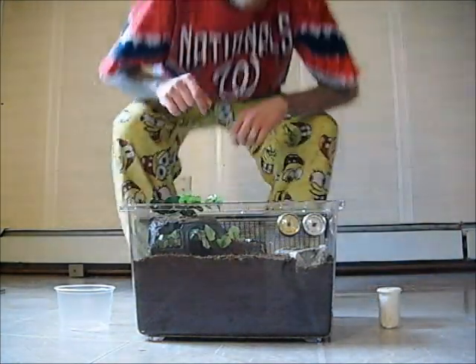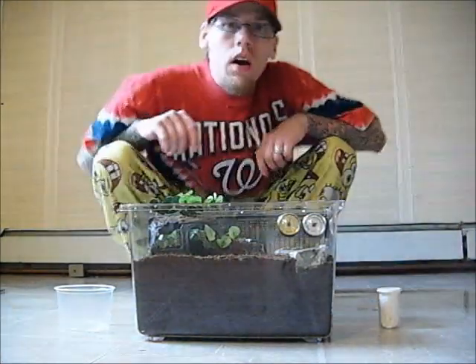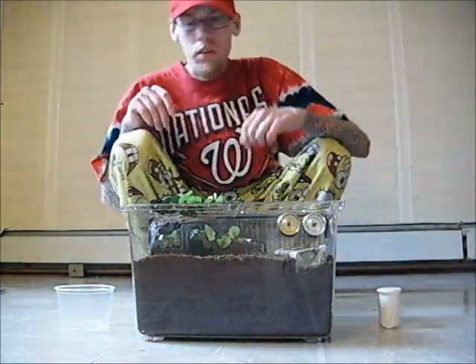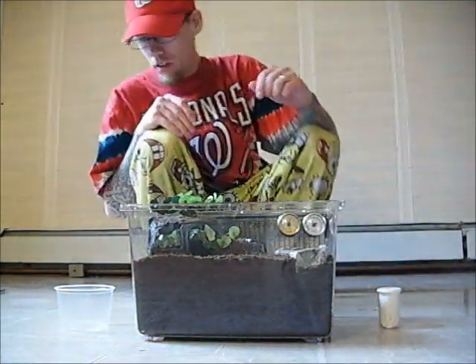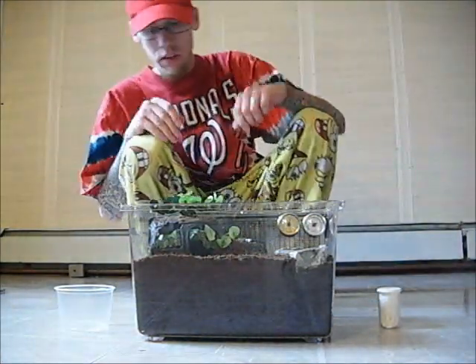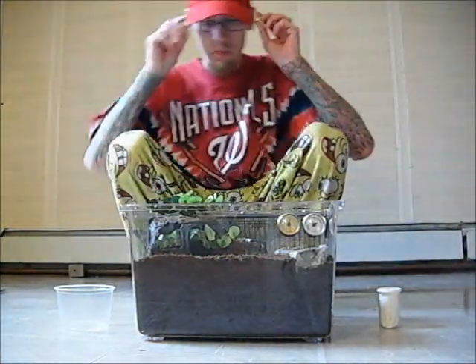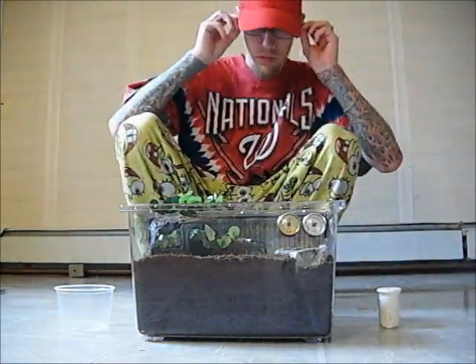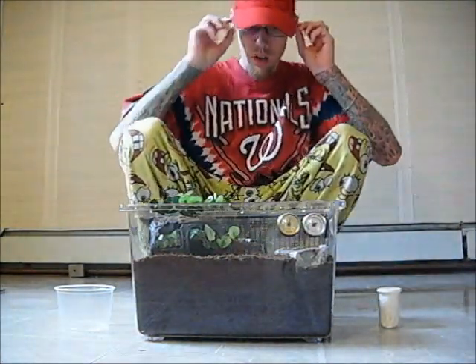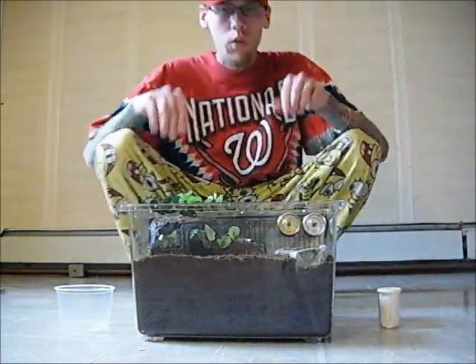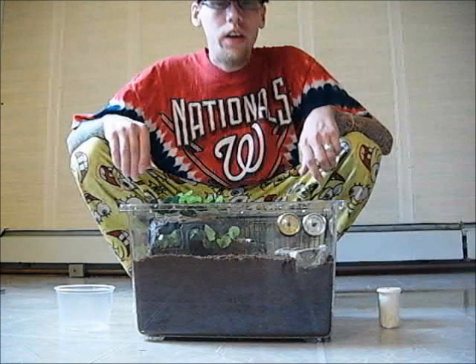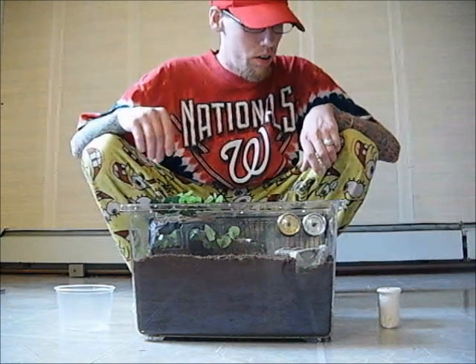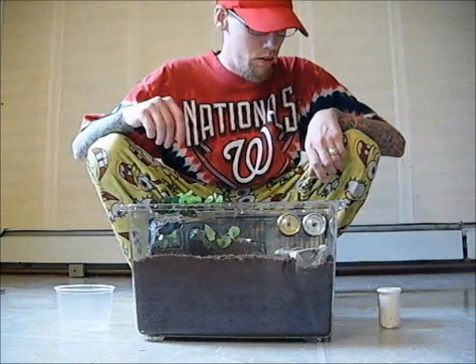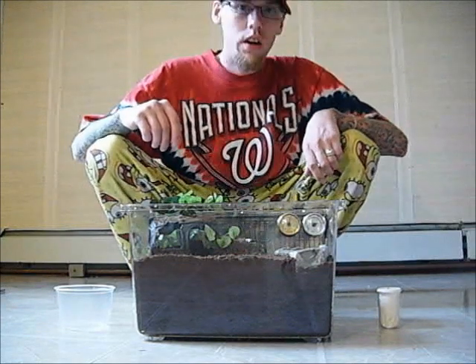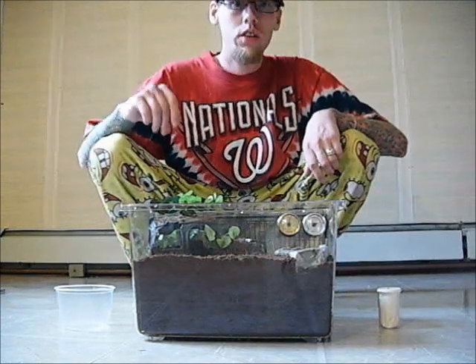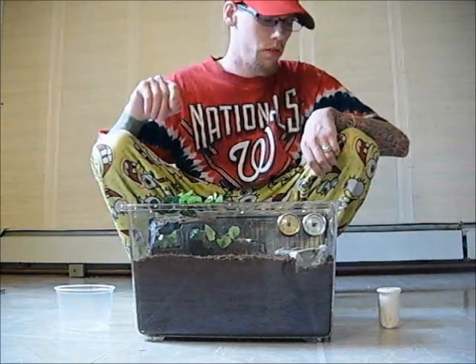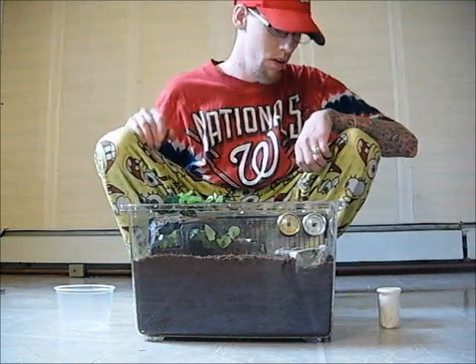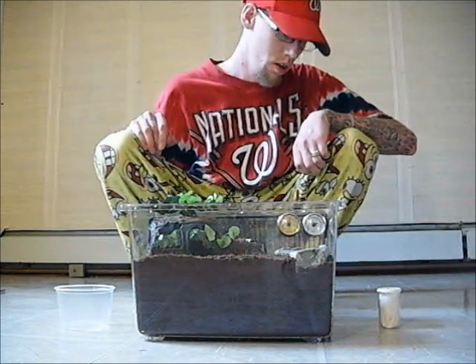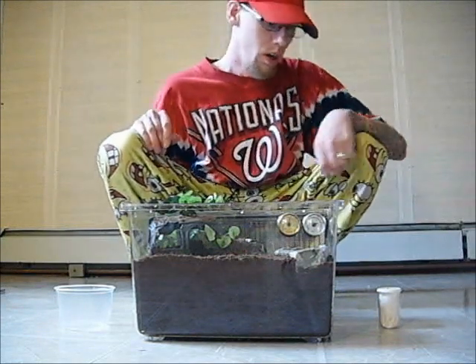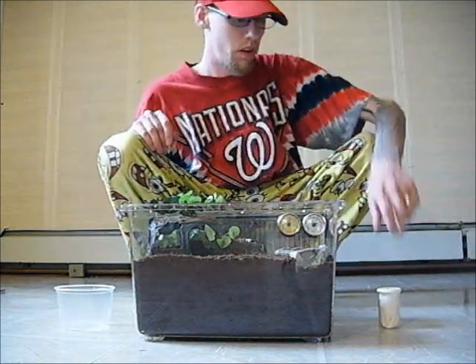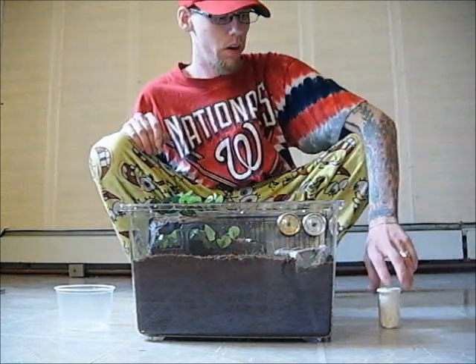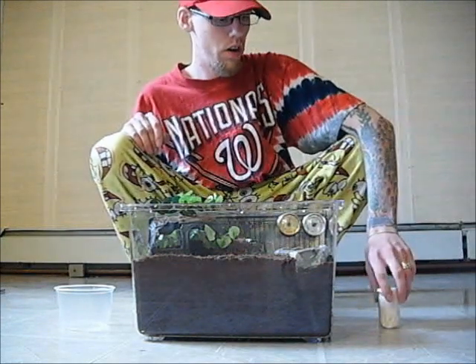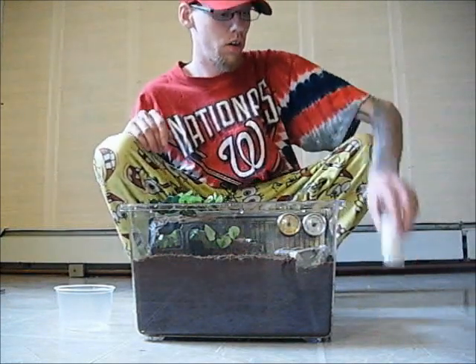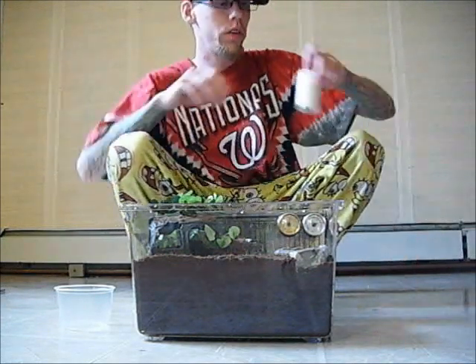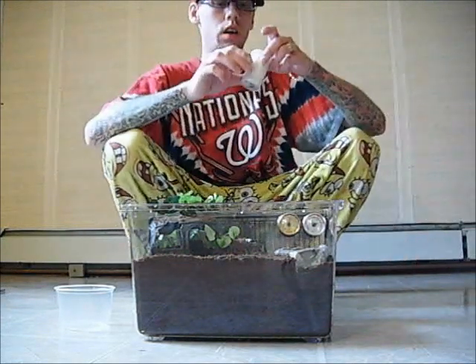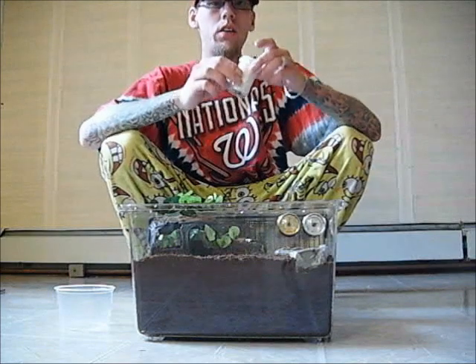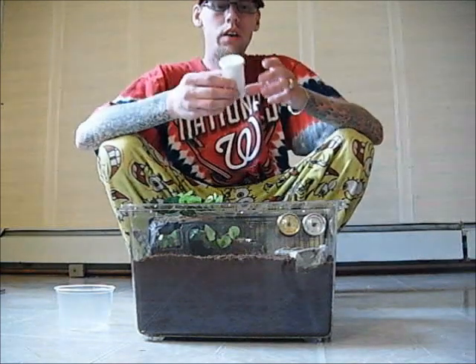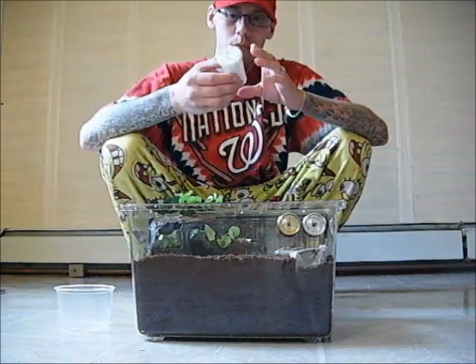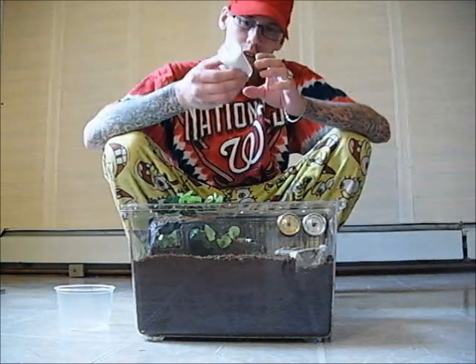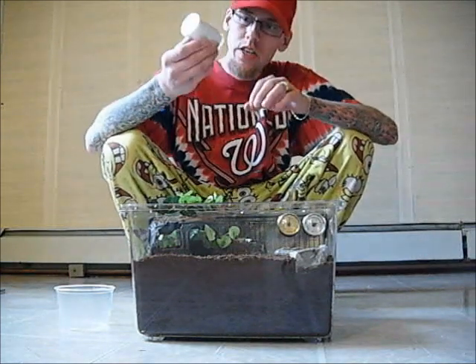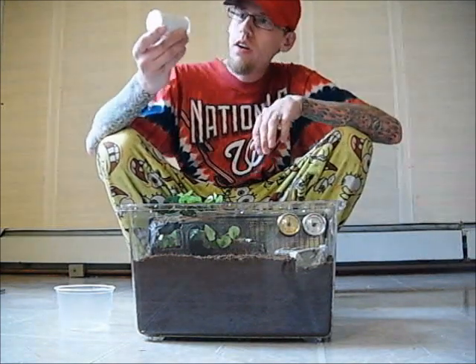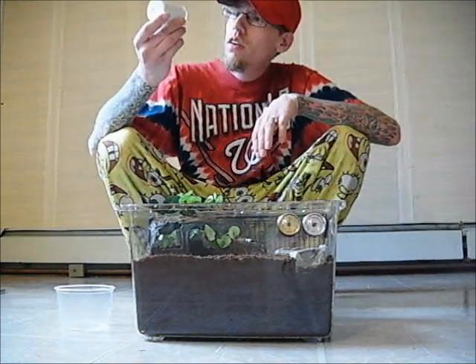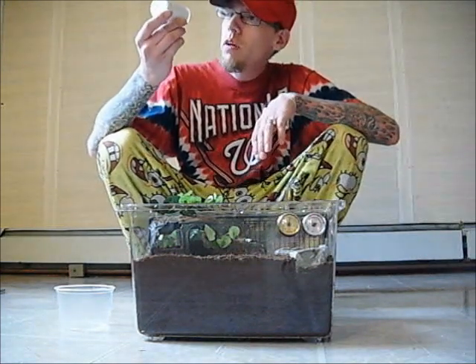Alright YouTube, it's Manny Tim once again with yet another transfer. This time we're going to try going with the P. Ligardi. It's supposed to be a two inch specimen.